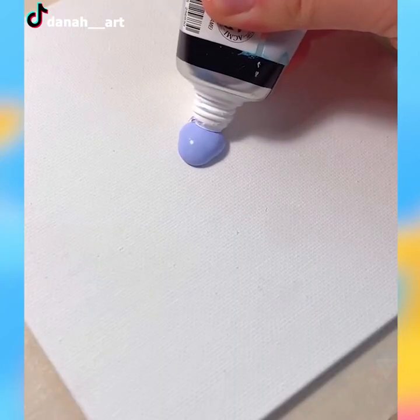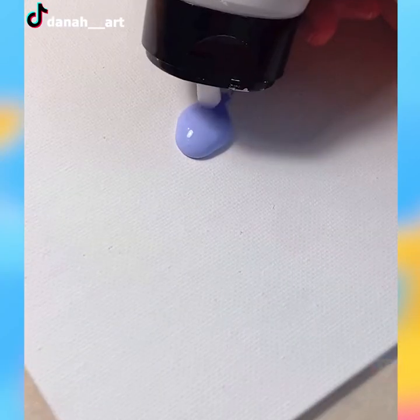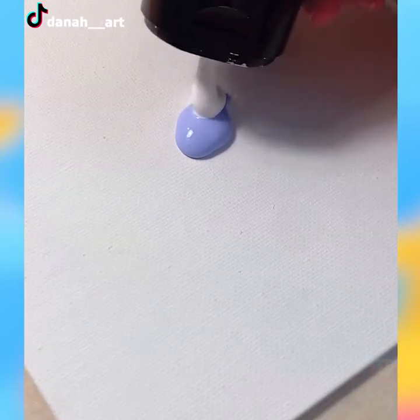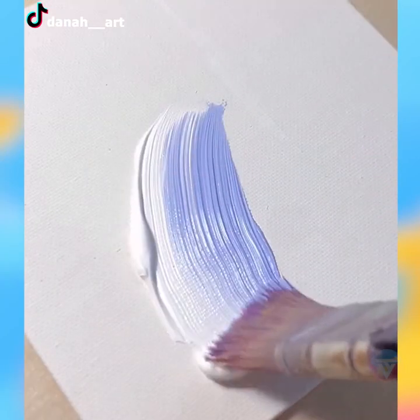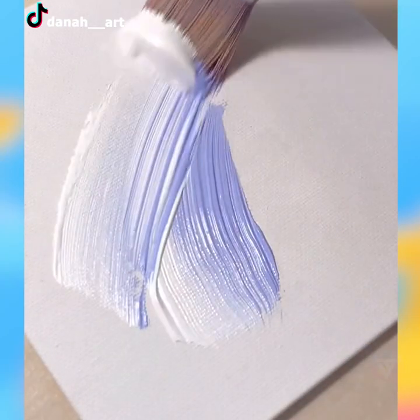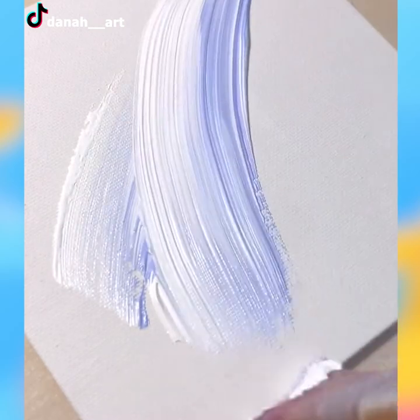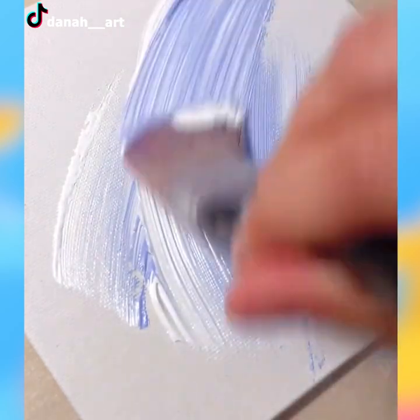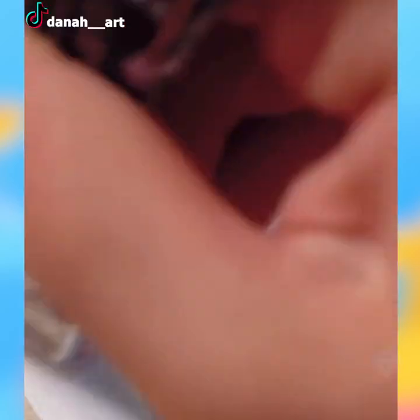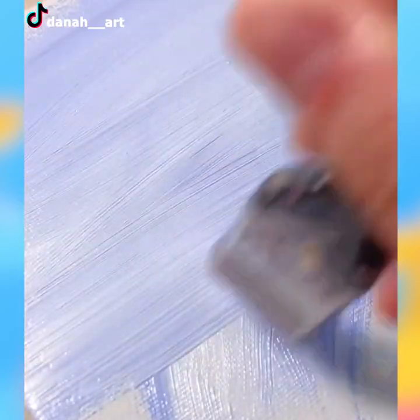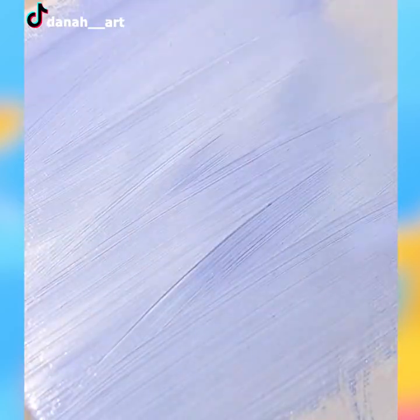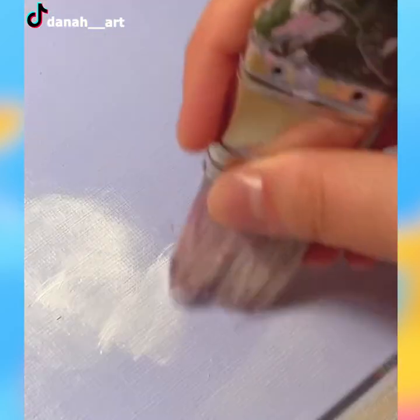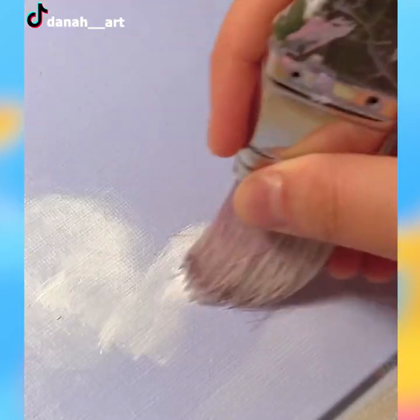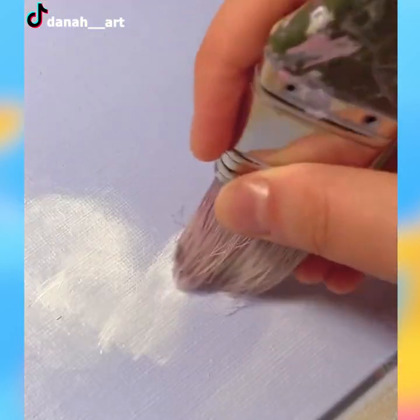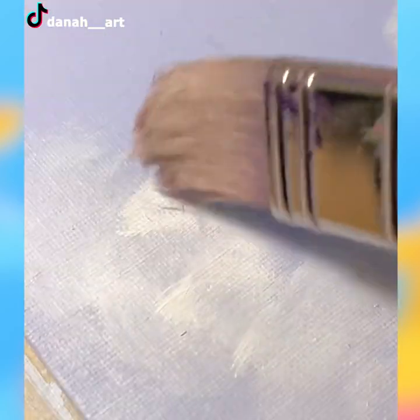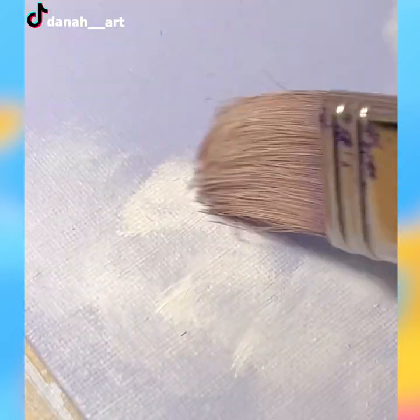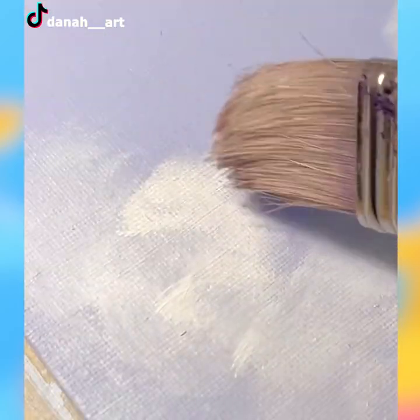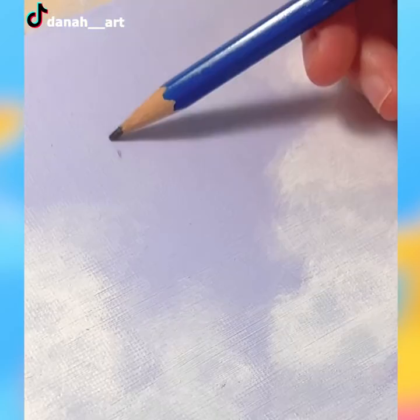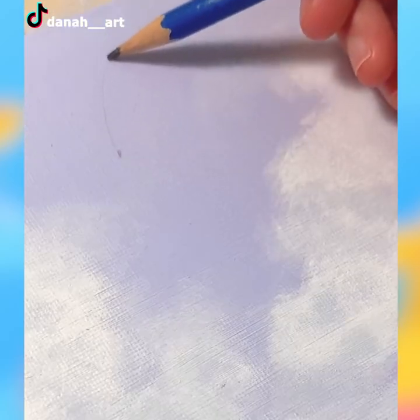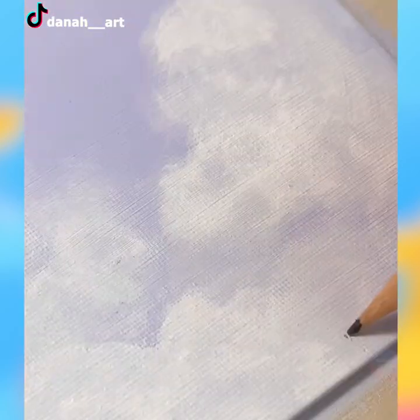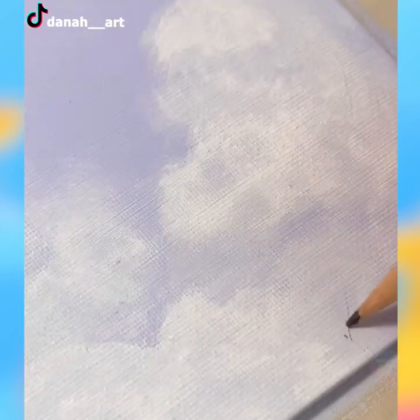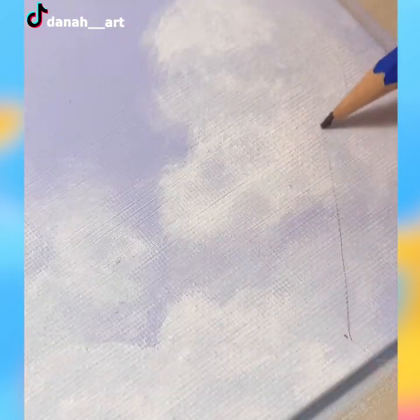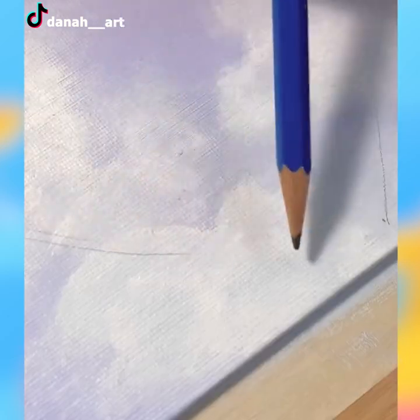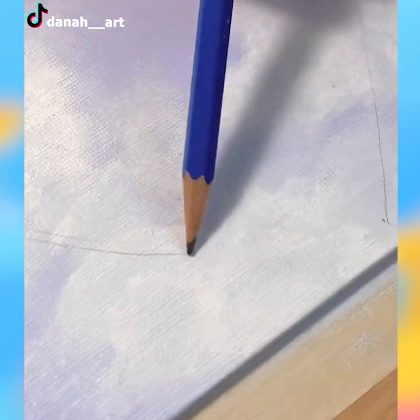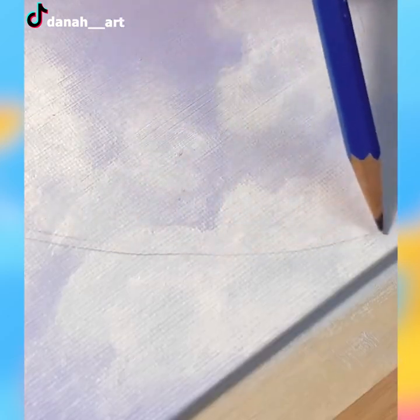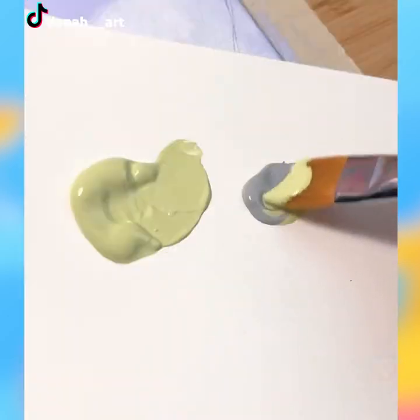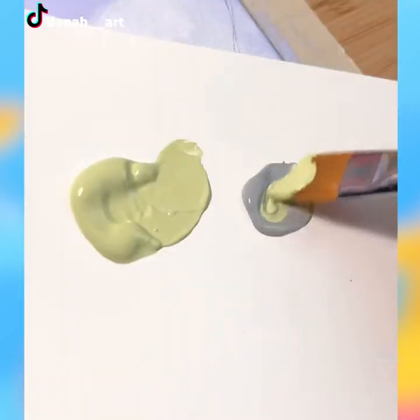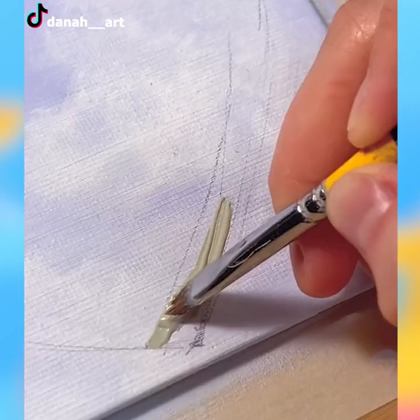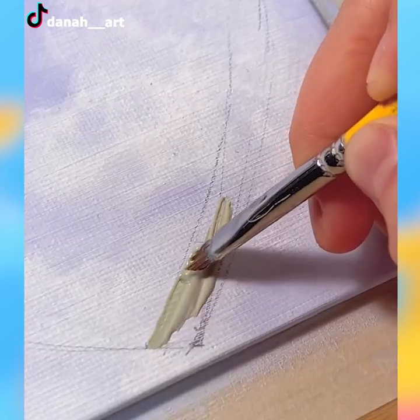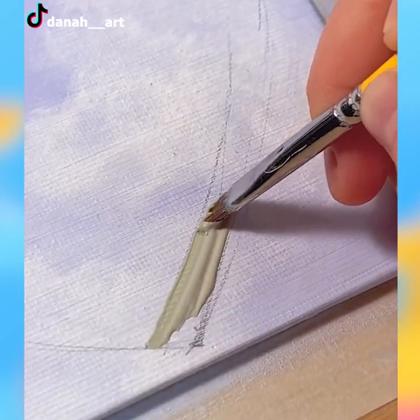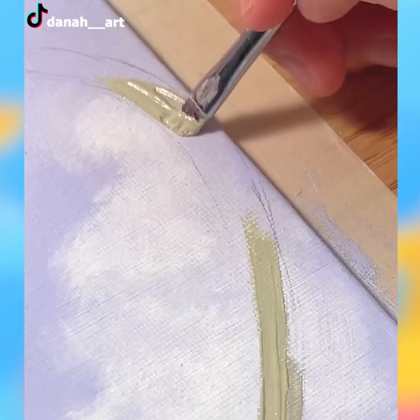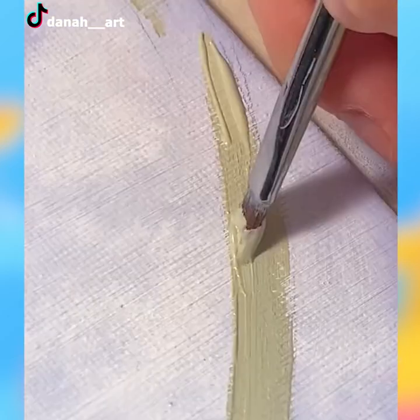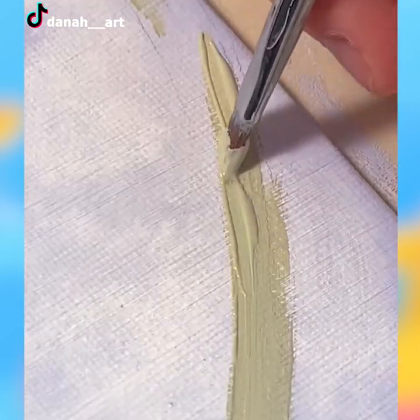Acrylic paint has some advantages over oil-based ones. Acrylics dry to a hard finish and tend to be easy for students to use, and they look as fine as oil-based paints.